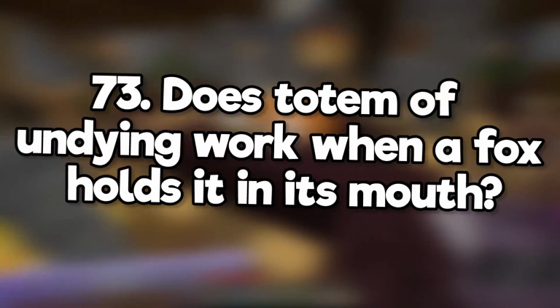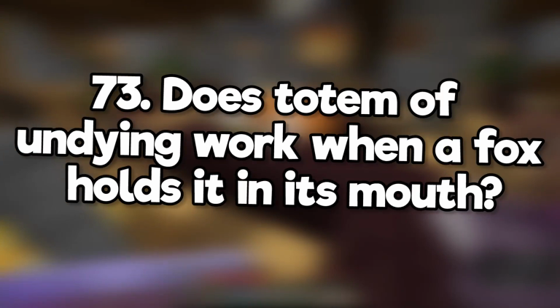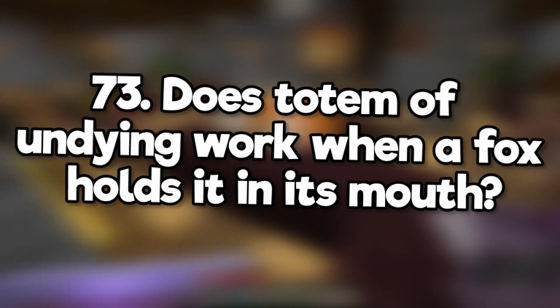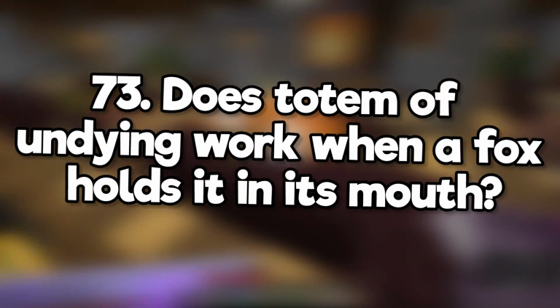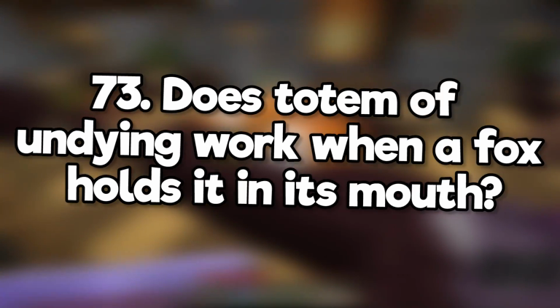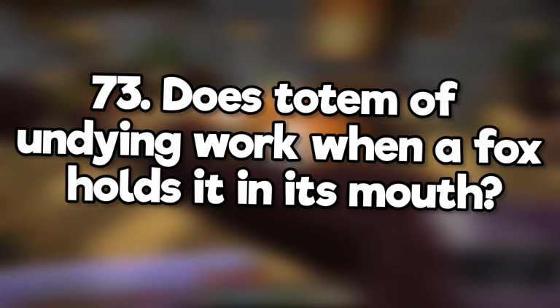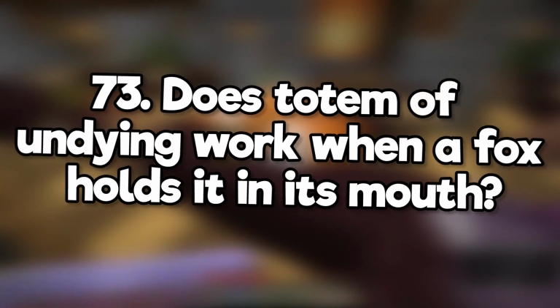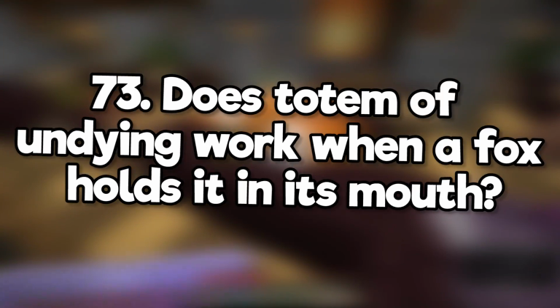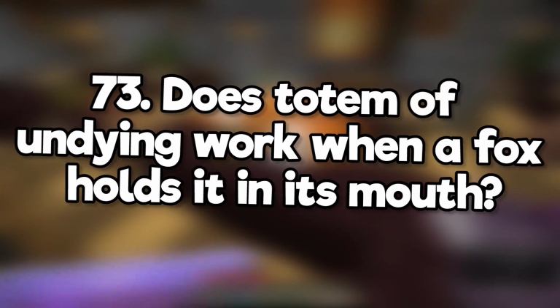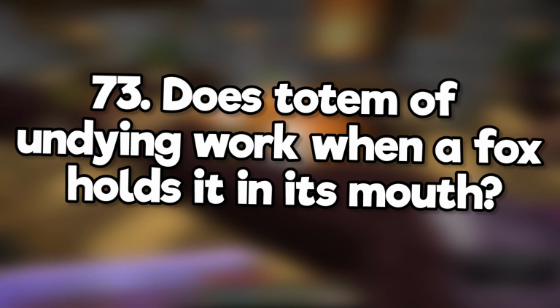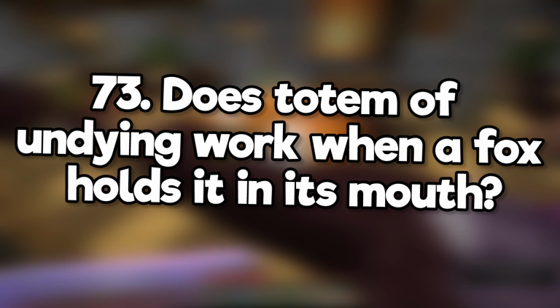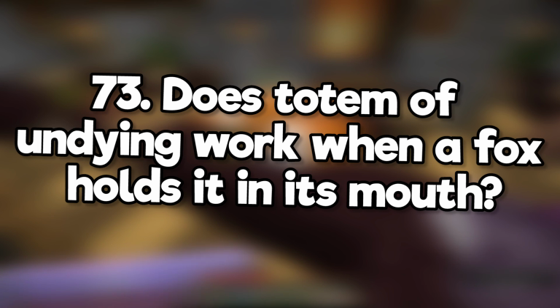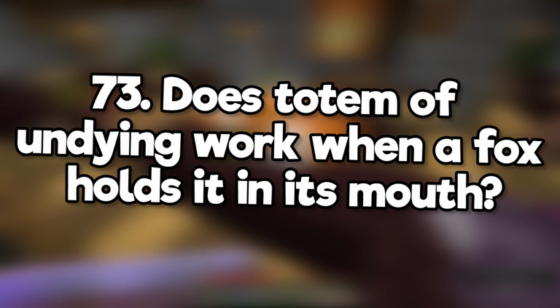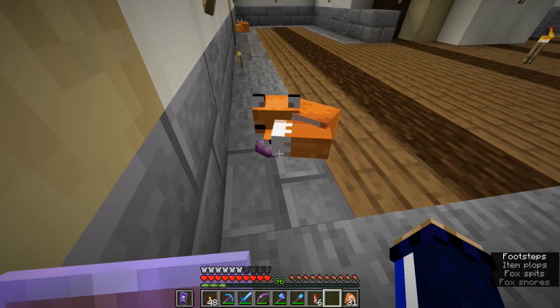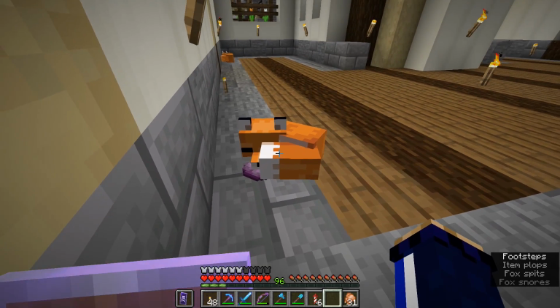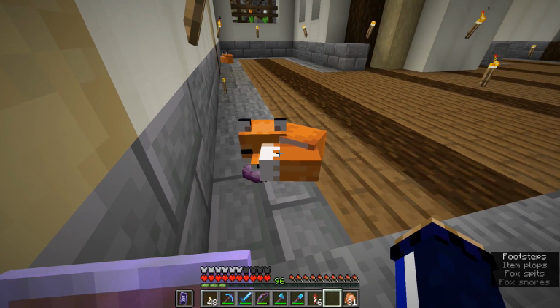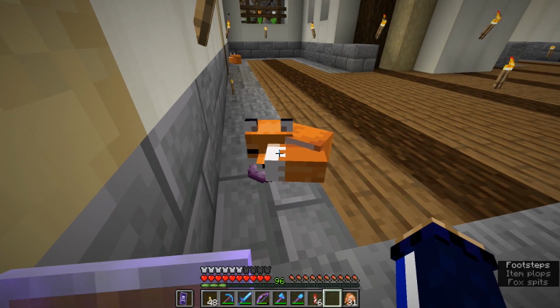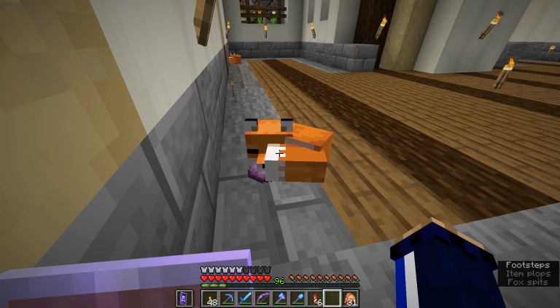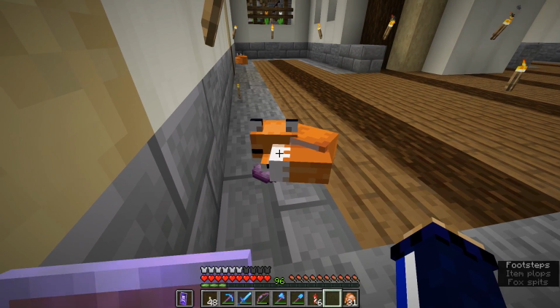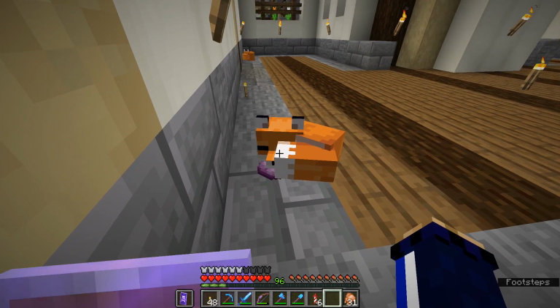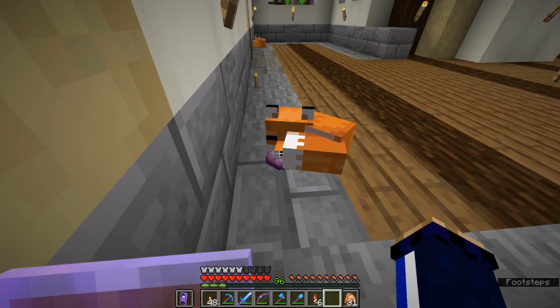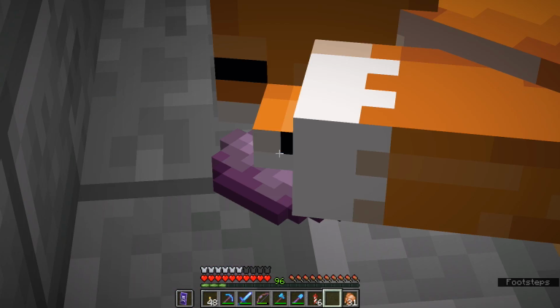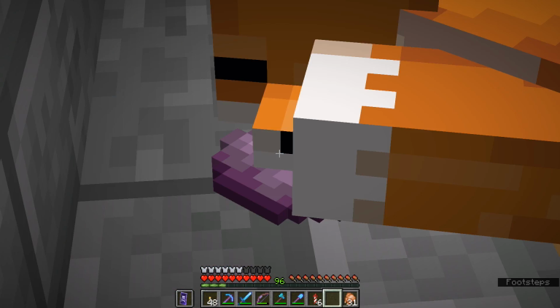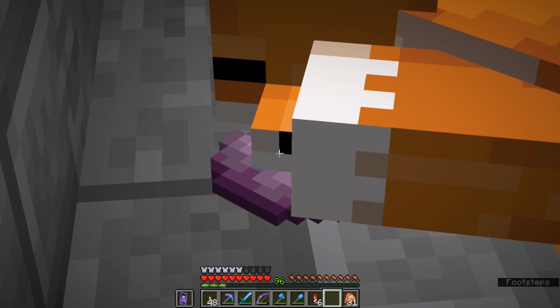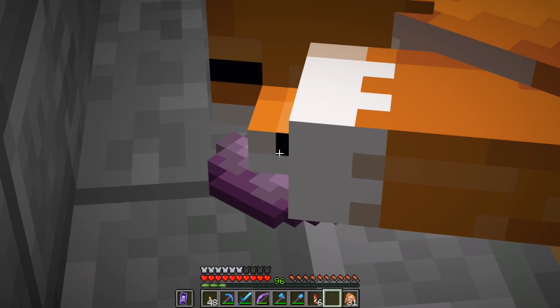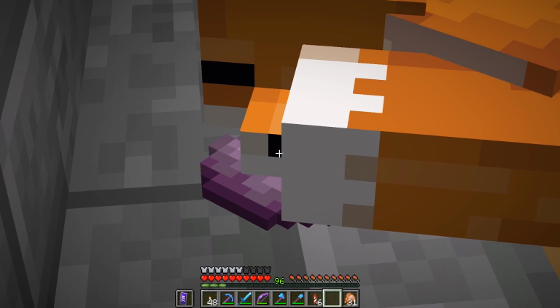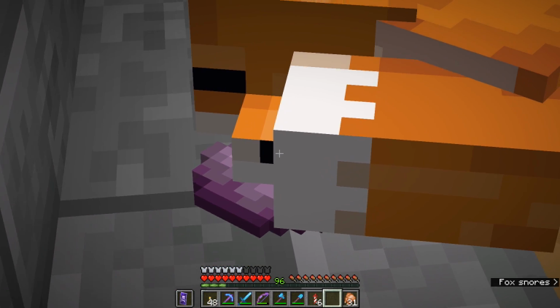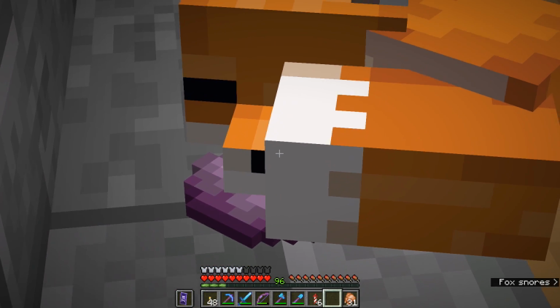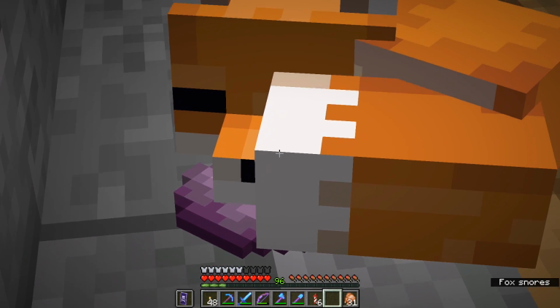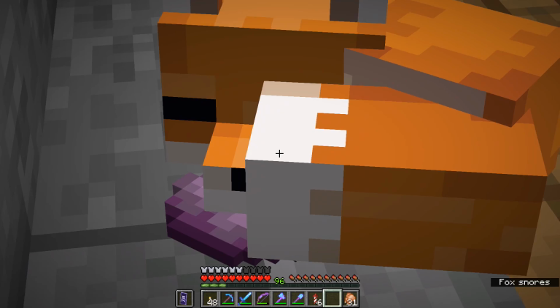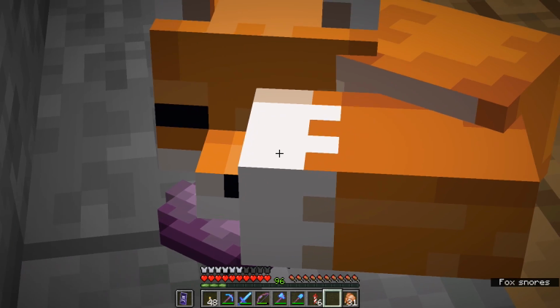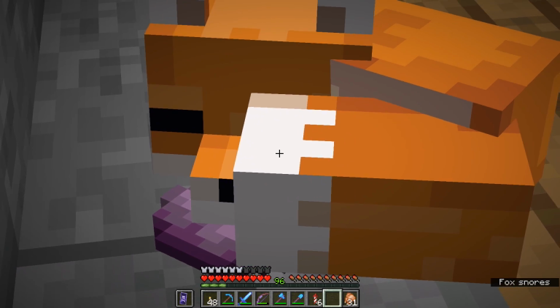Does a totem of undying work when a fox holds it in its mouth? Yes, a totem of undying will save a fox from death. They'll also teleport if they eat chorus fruit.